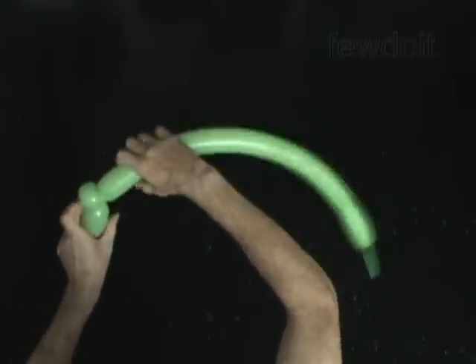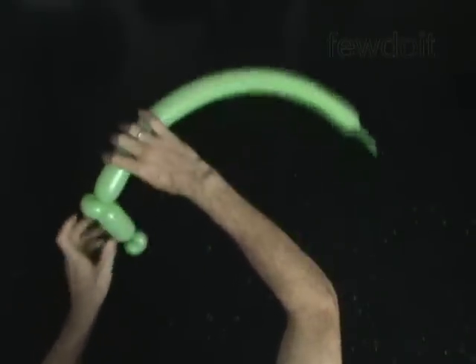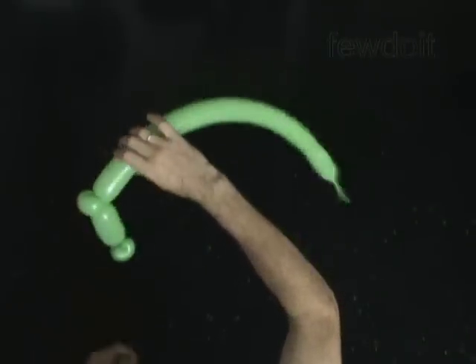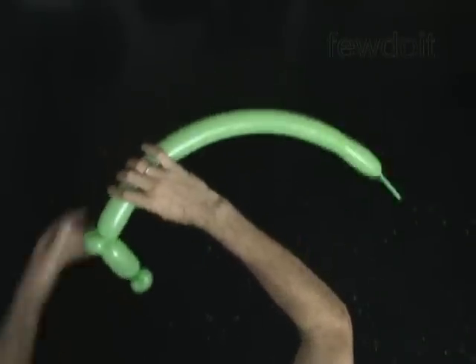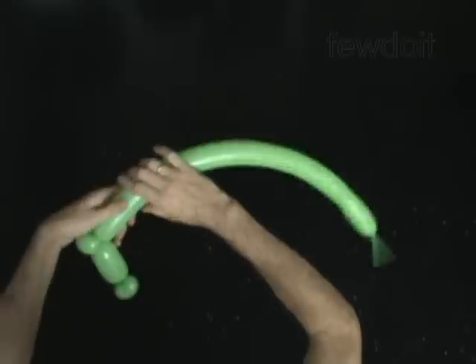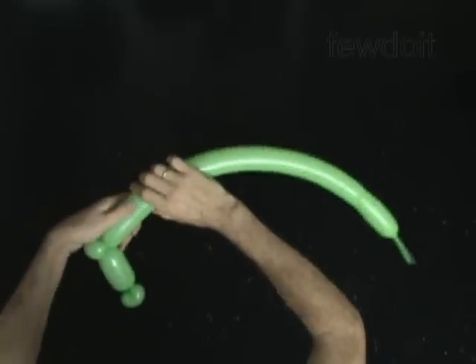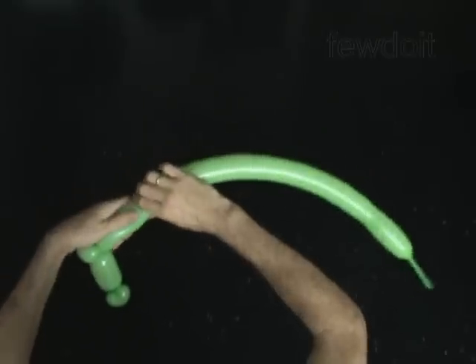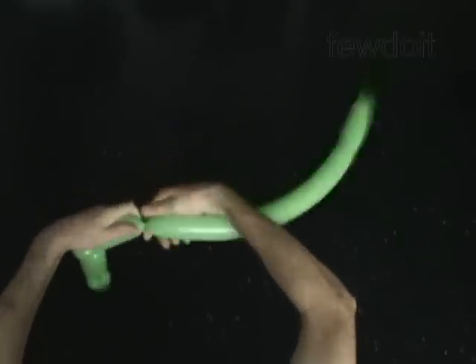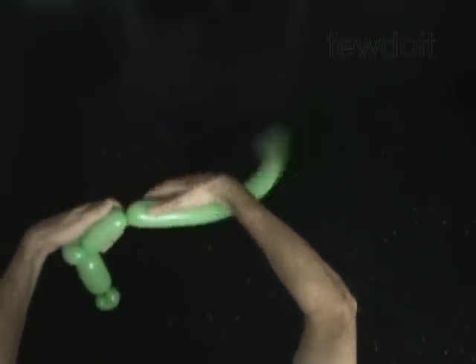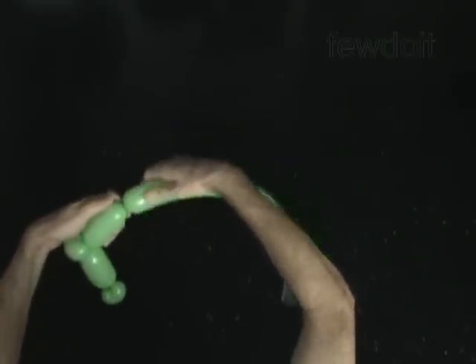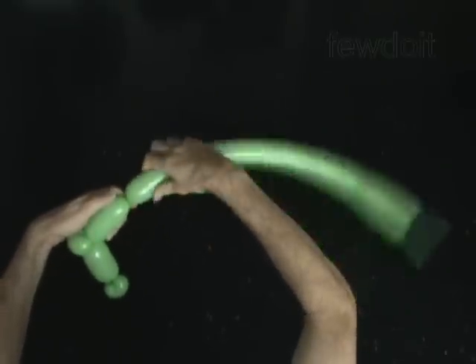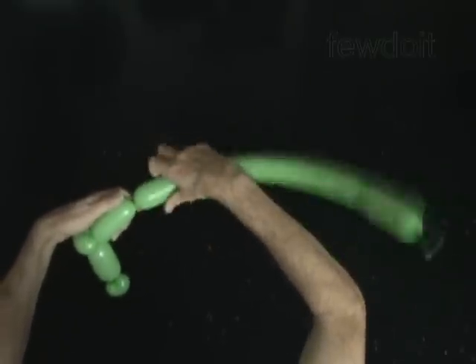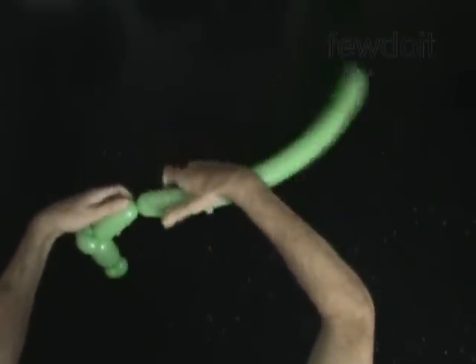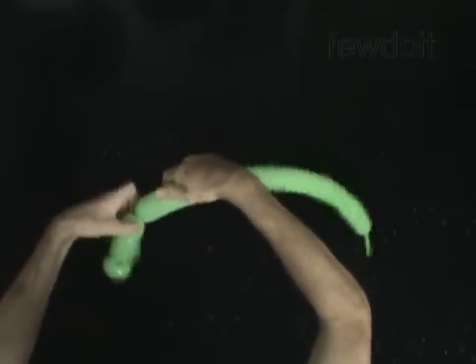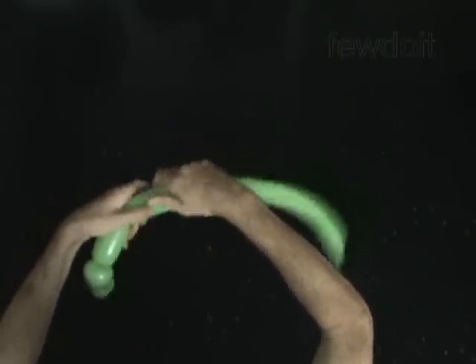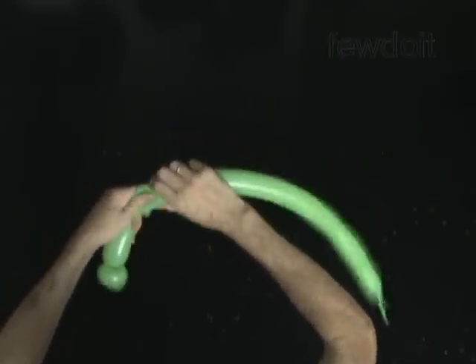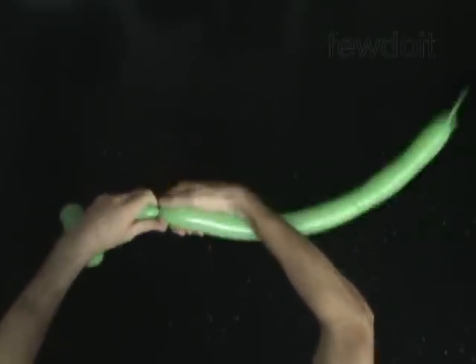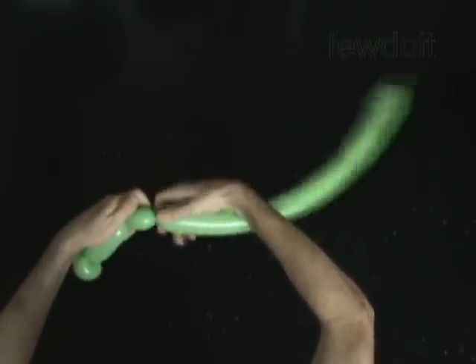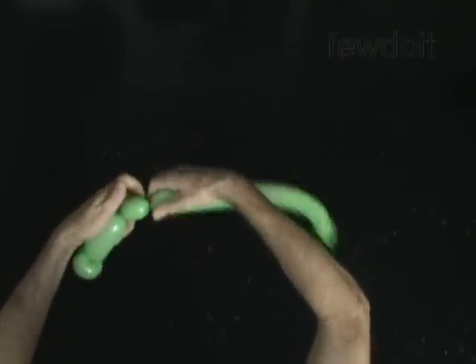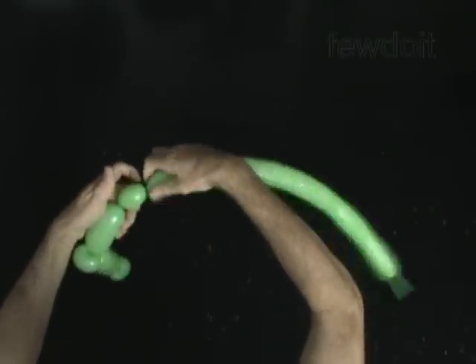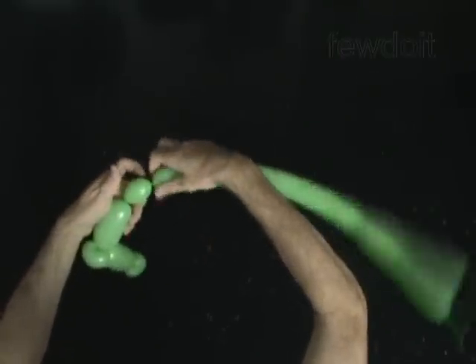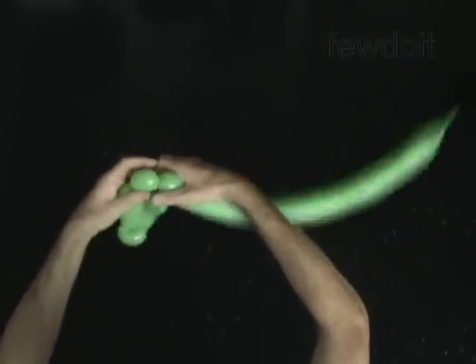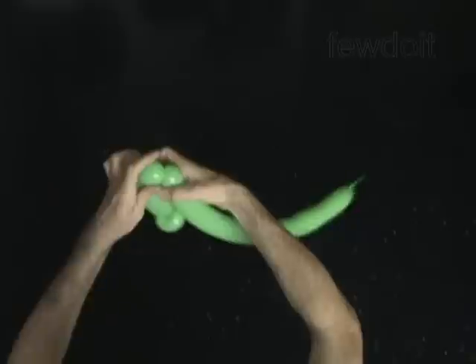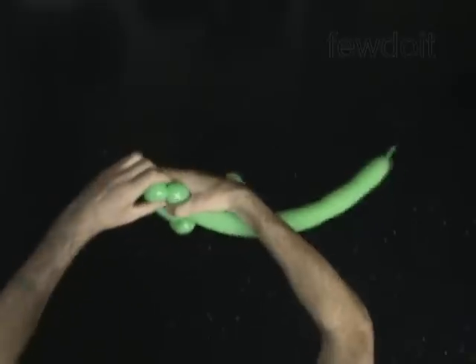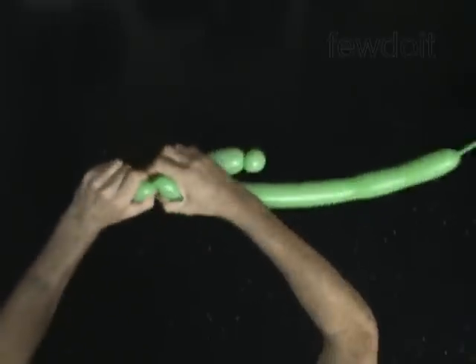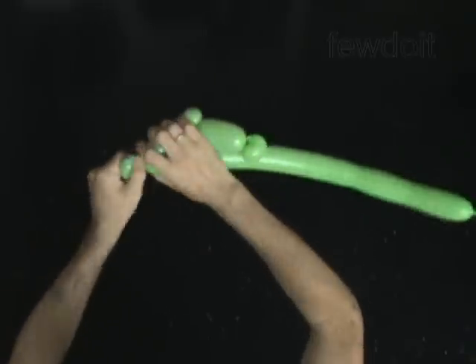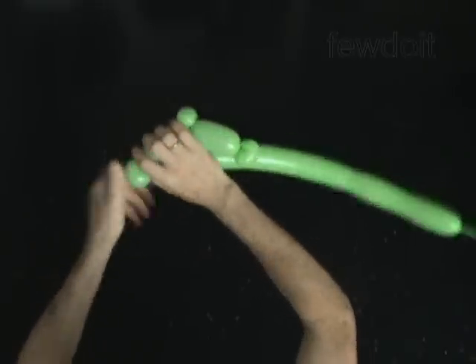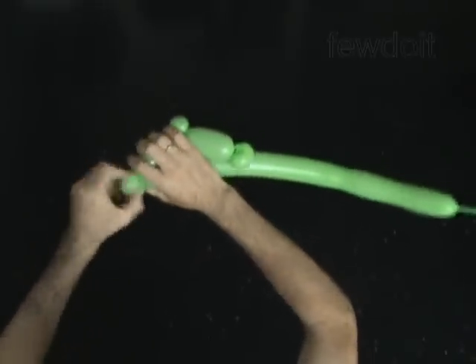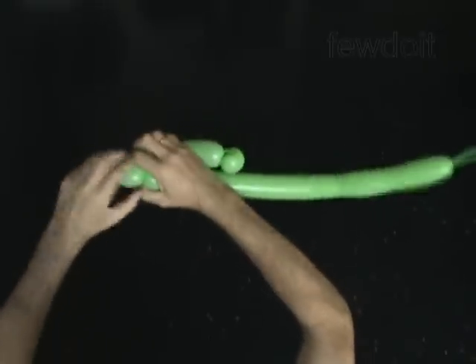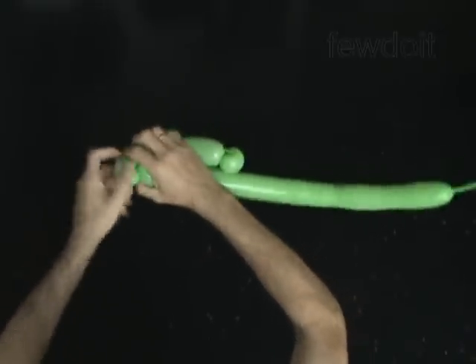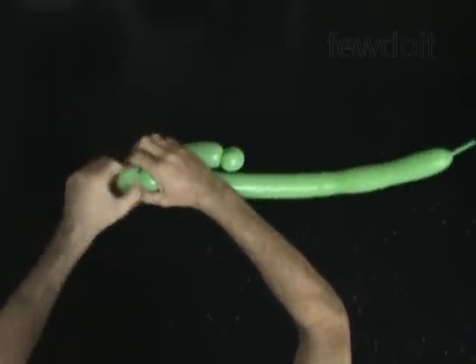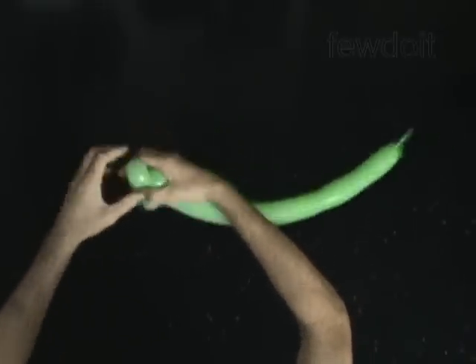Twist the fourth 4 inch bubble. Twist the fifth soft 1 inch bubble. Lock both ends of the fifth bubble in one lock twist.